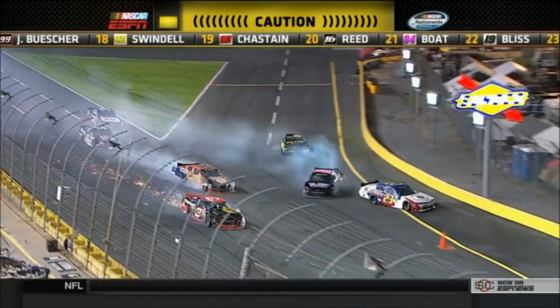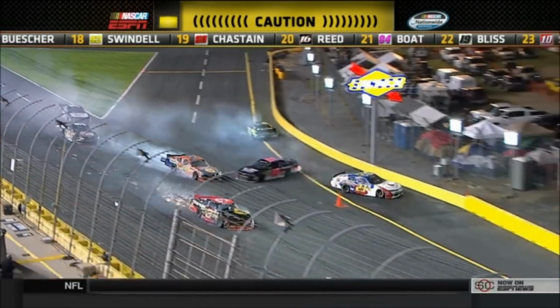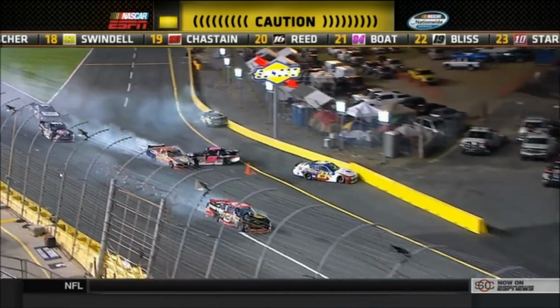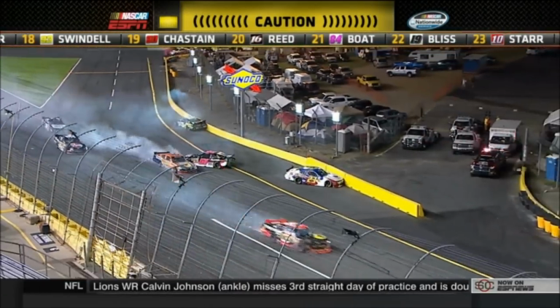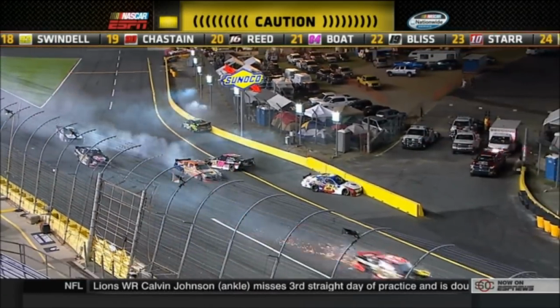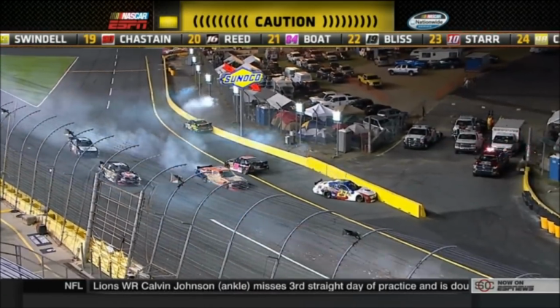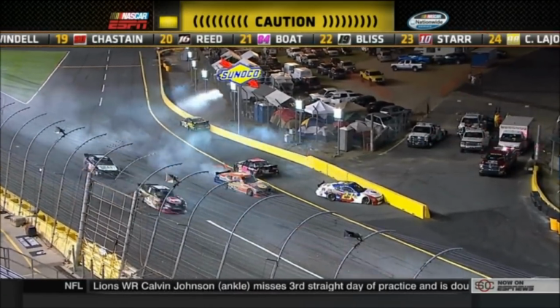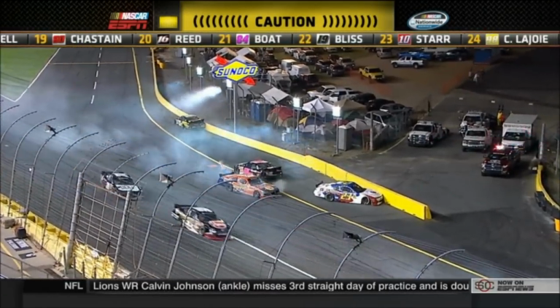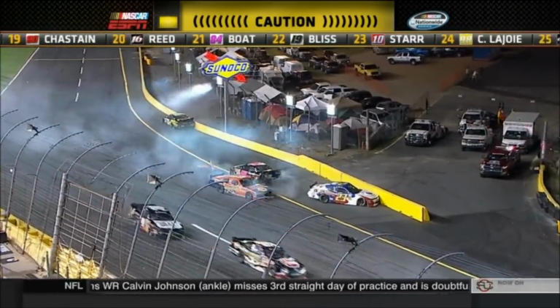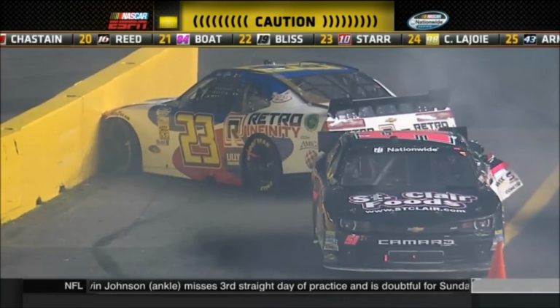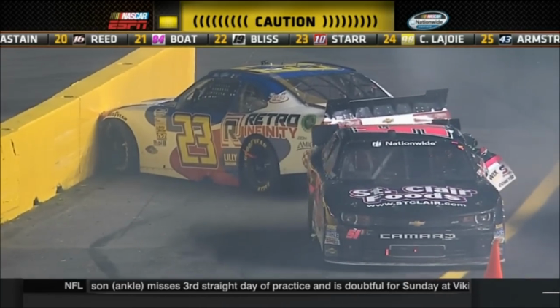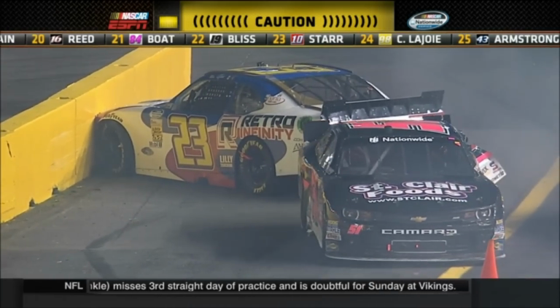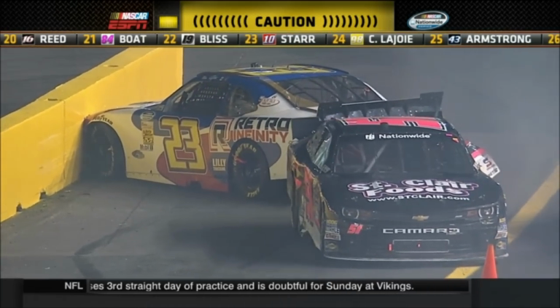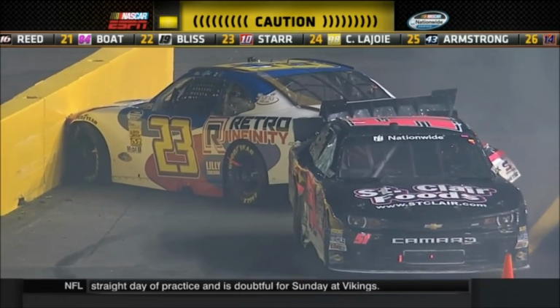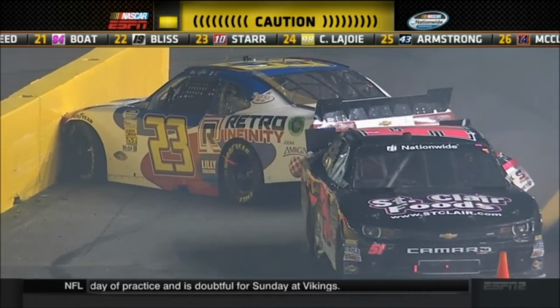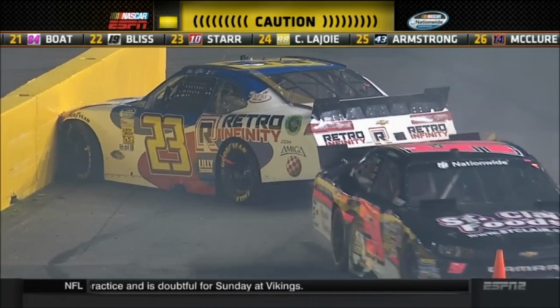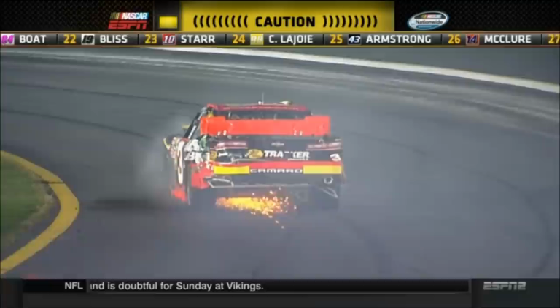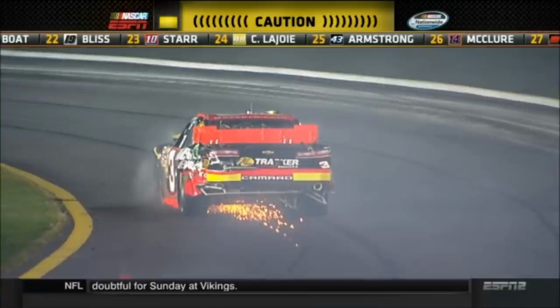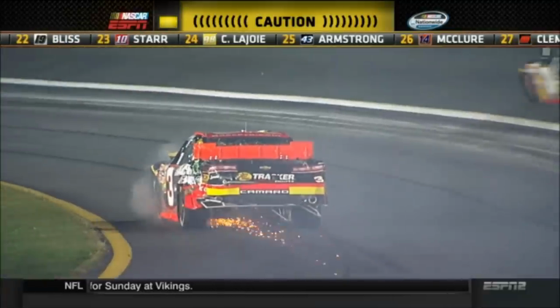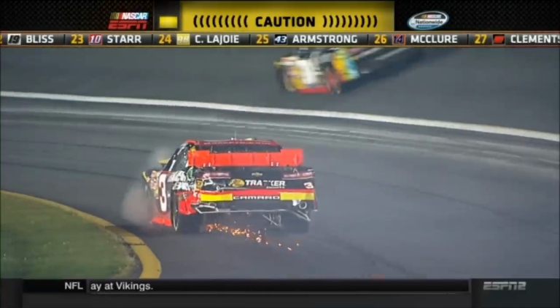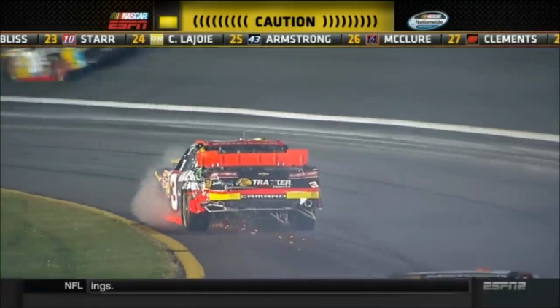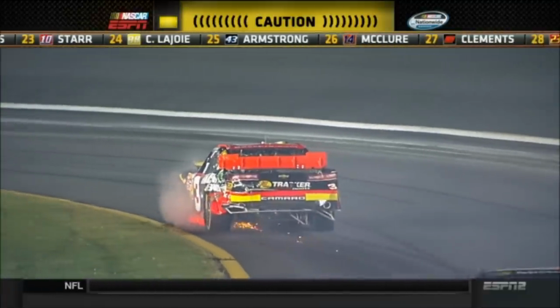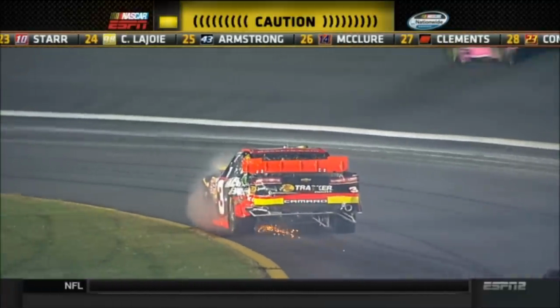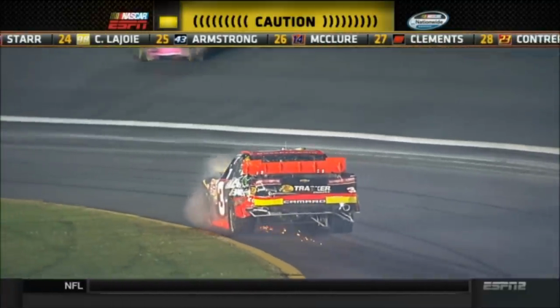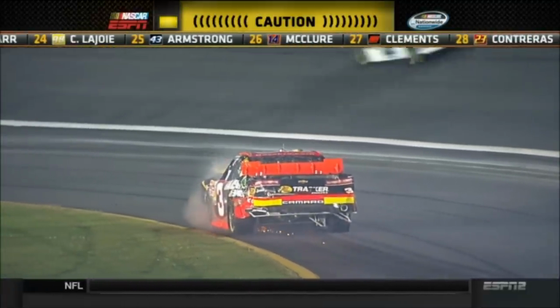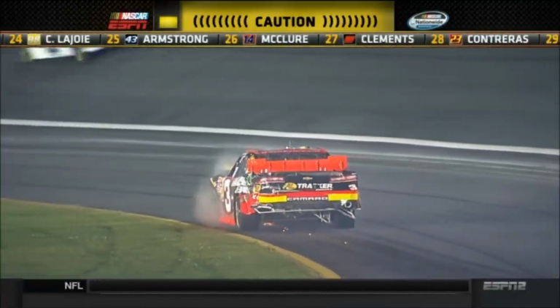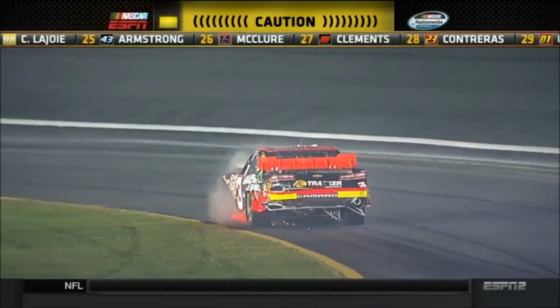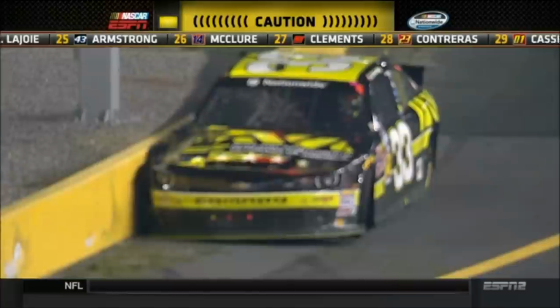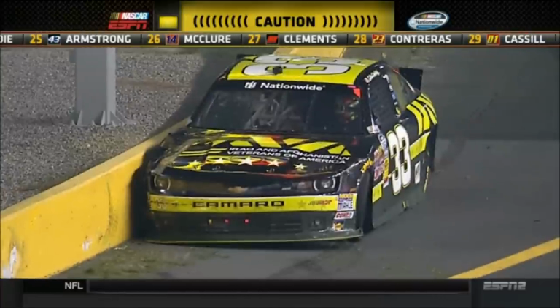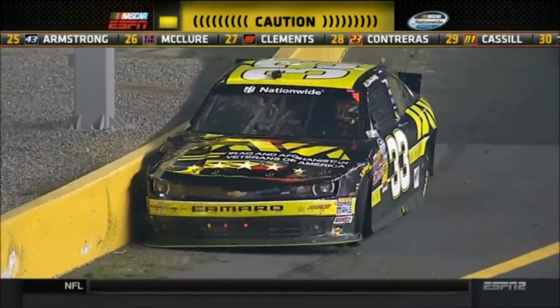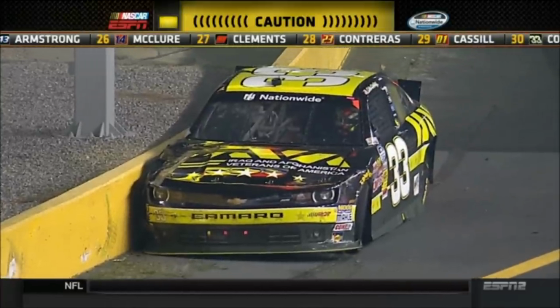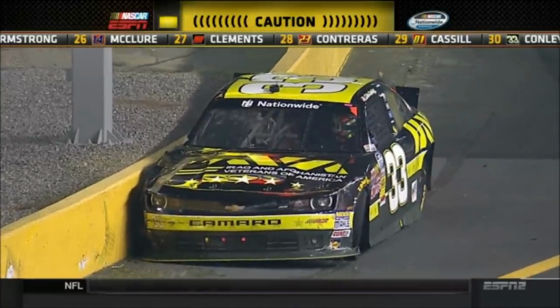Also, Ty Dillon gets a piece of the action here as we've got another big crash along the front stretch involving some of the same cars that were involved in the crash on the first lap. But Carlos Contreras gets sucked into that too, along with Cale Conley in the 33 machine.